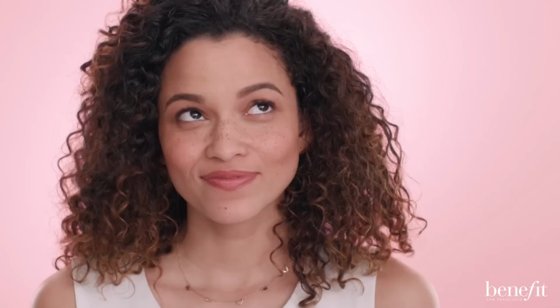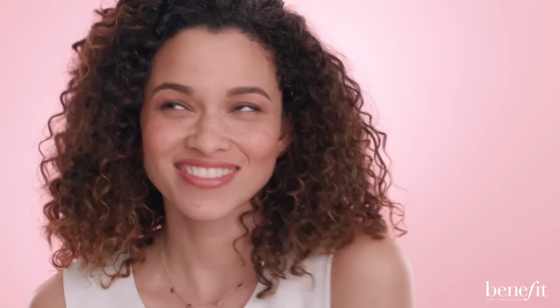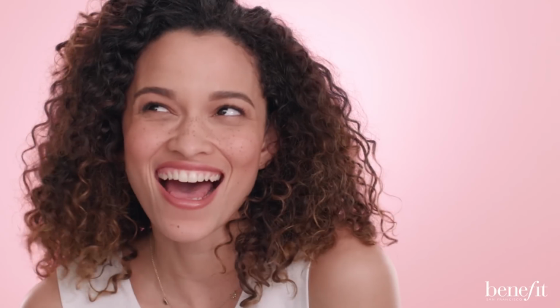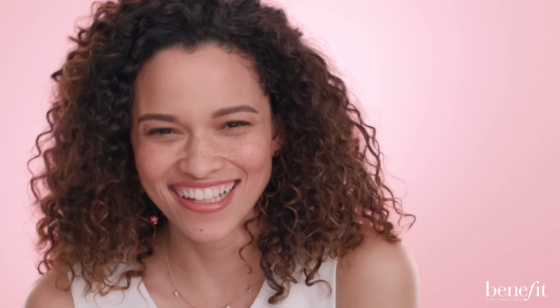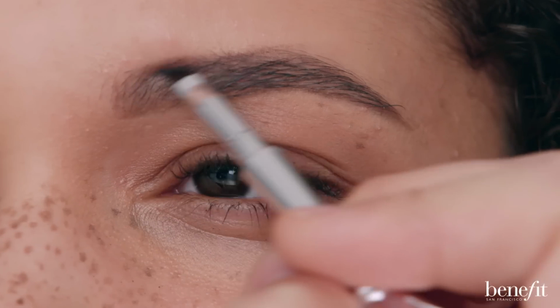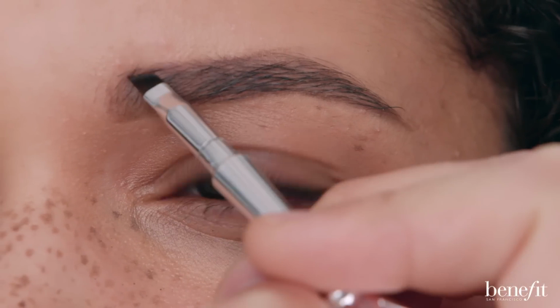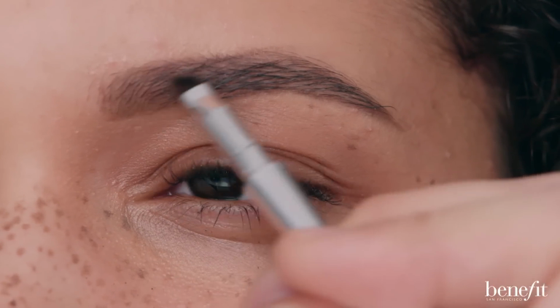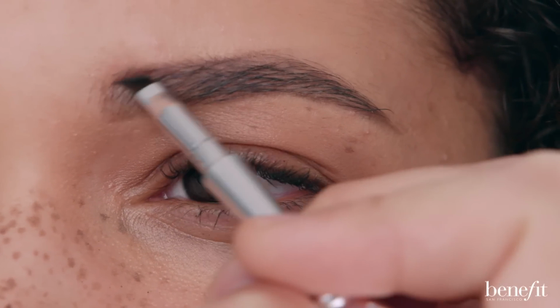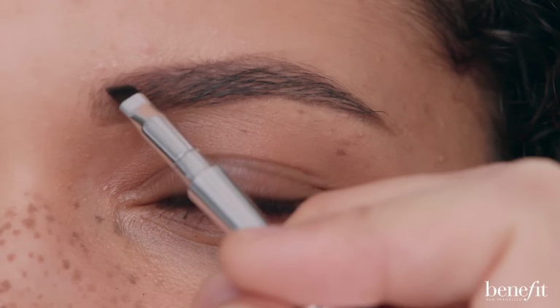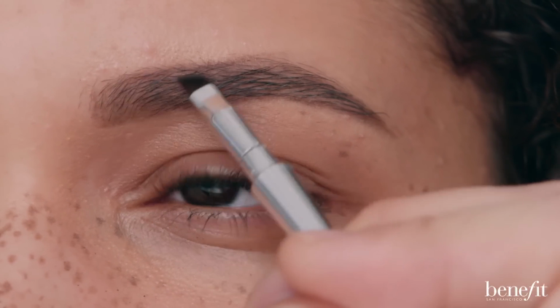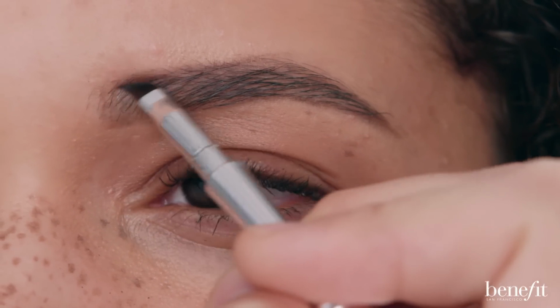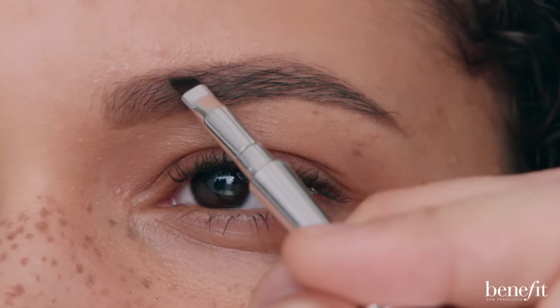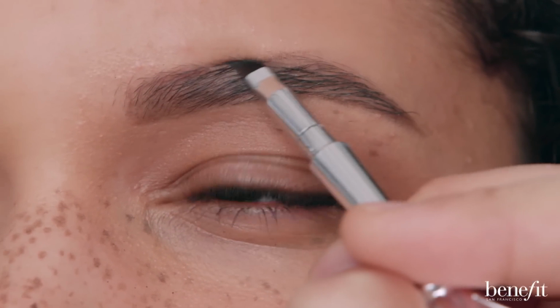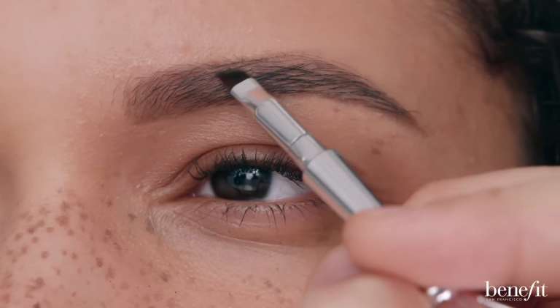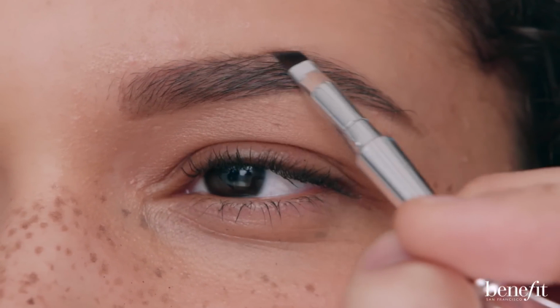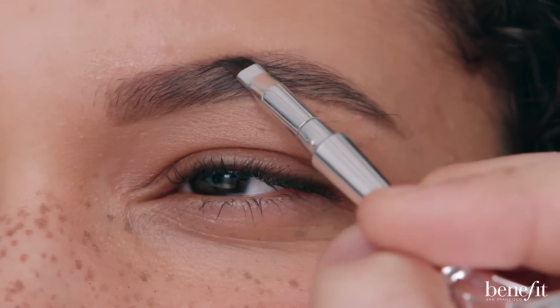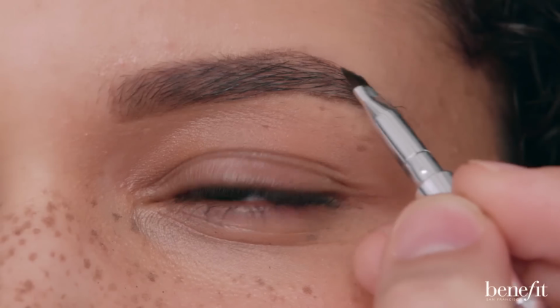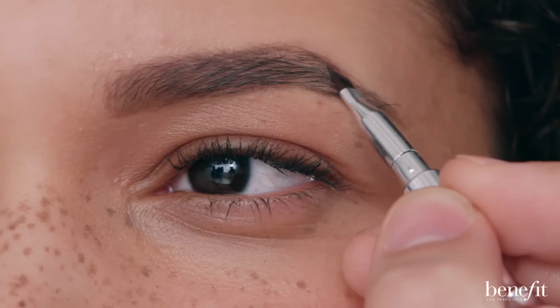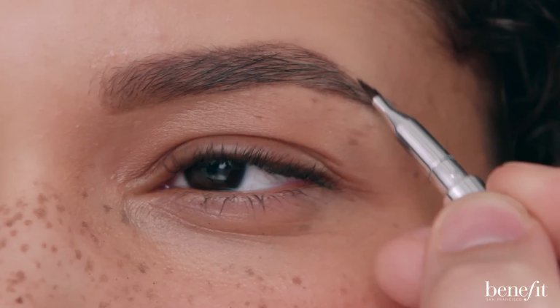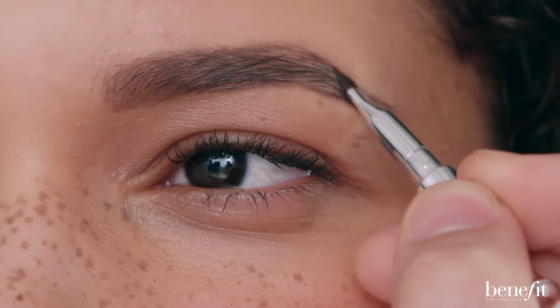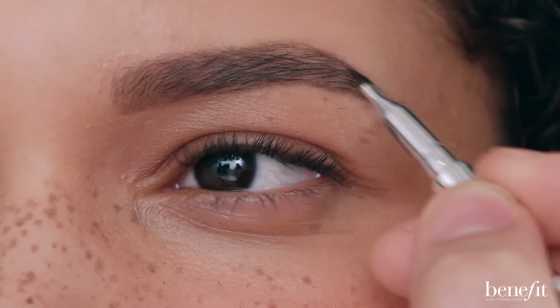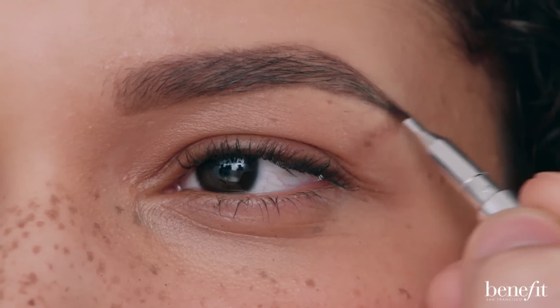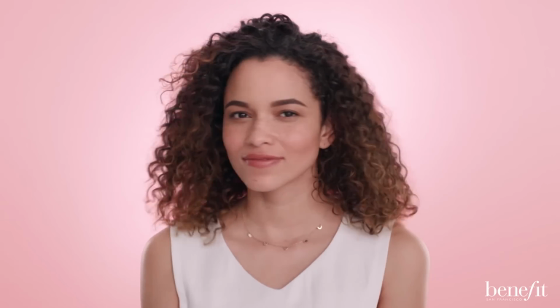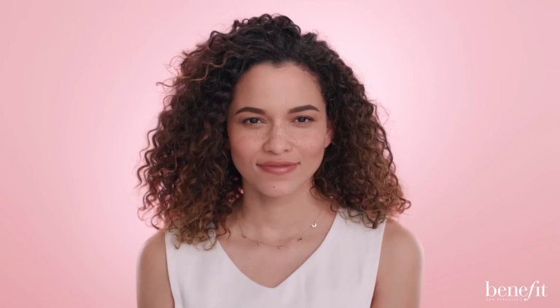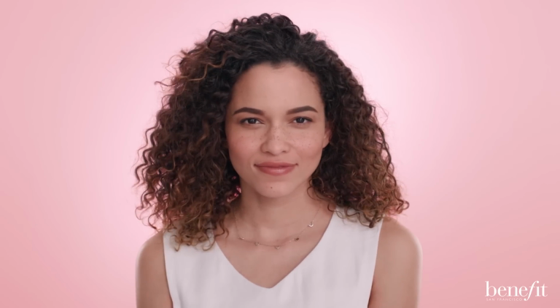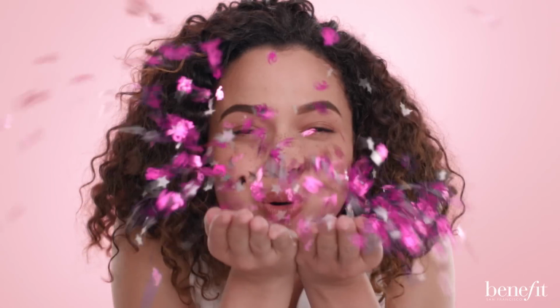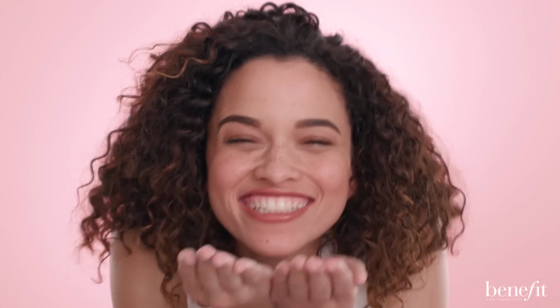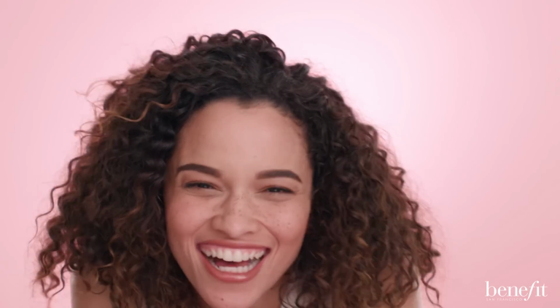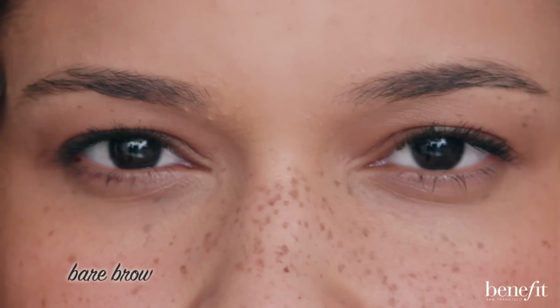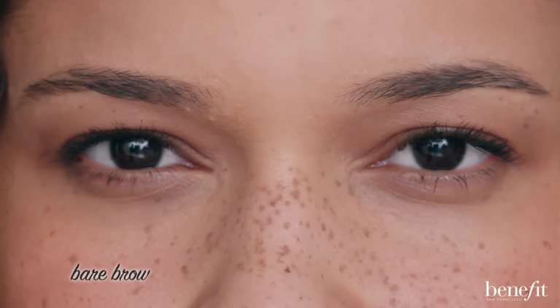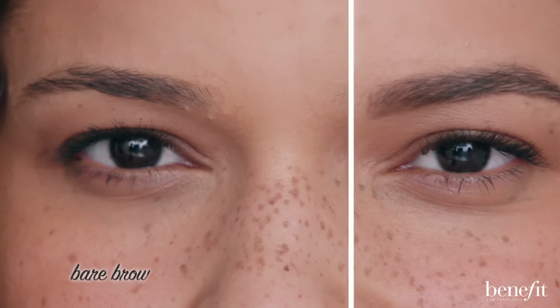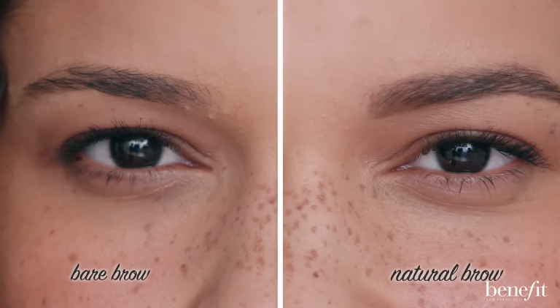Want a little more drama? Define the top portion of your brow by creating a nice fluid line that connects the start, arch, and the end. And there you have it — buildable color that can take you from daytime to playtime.